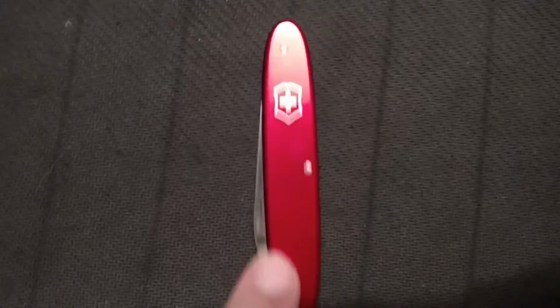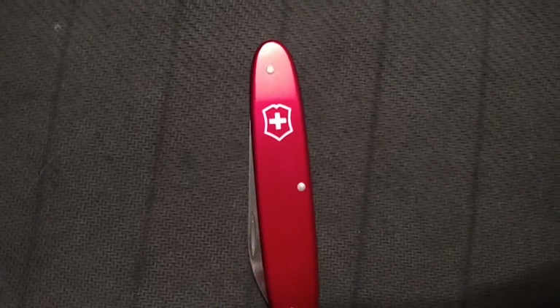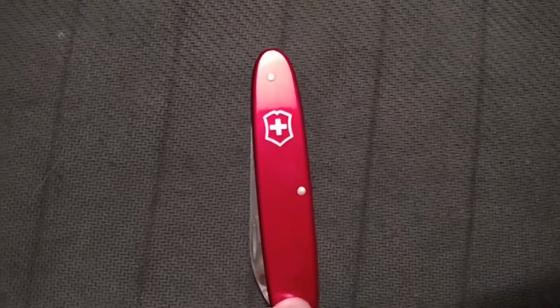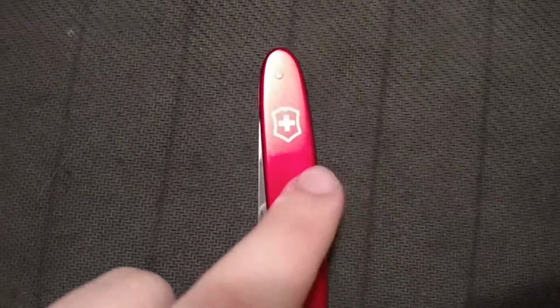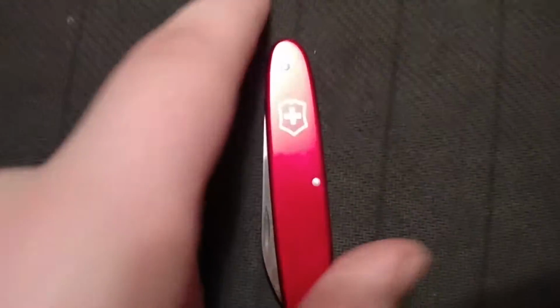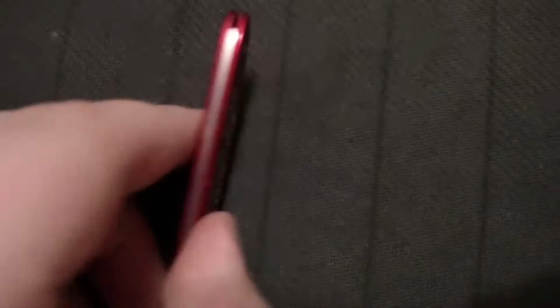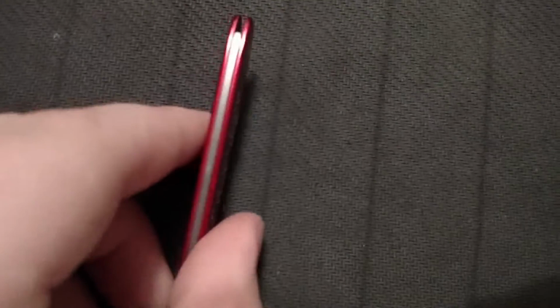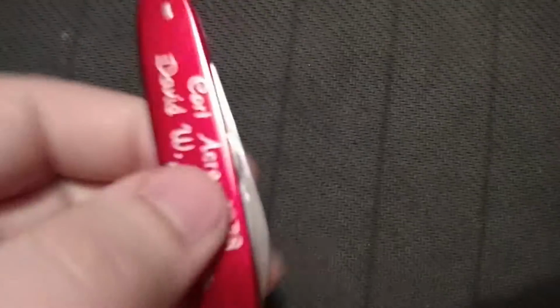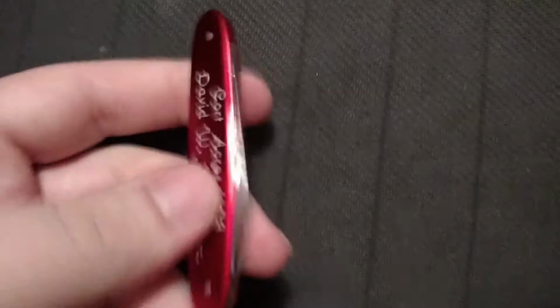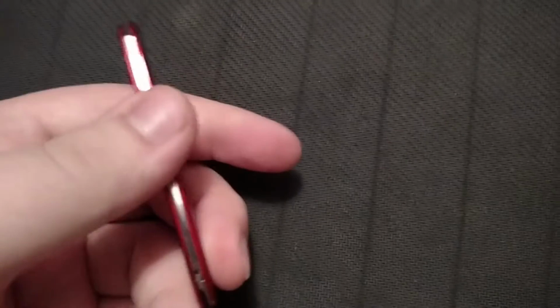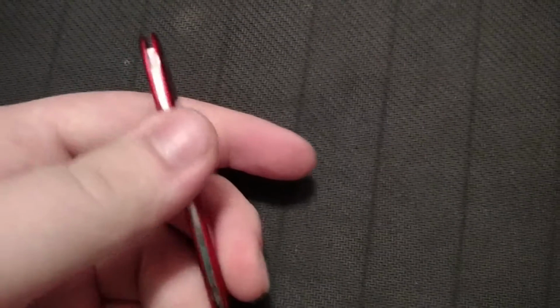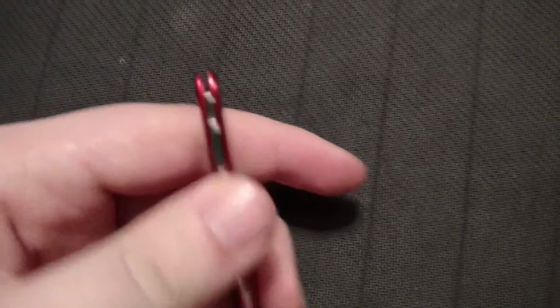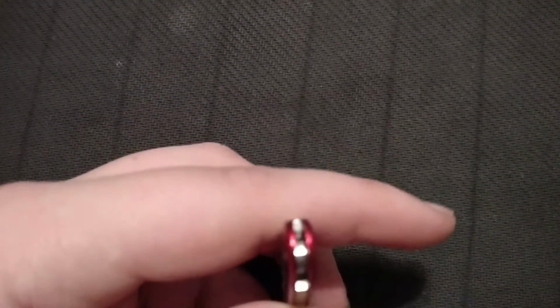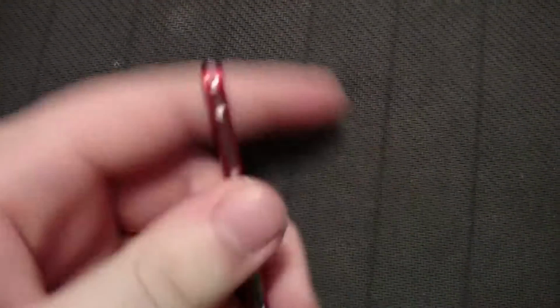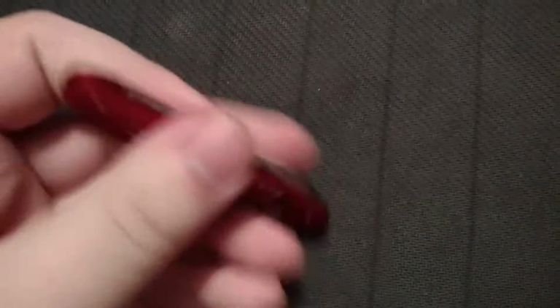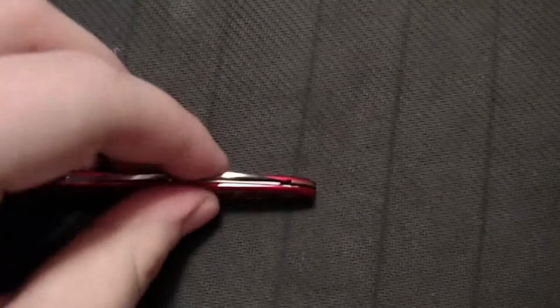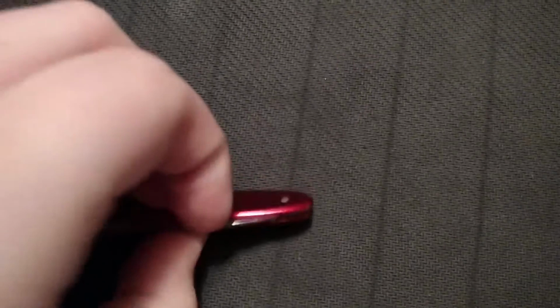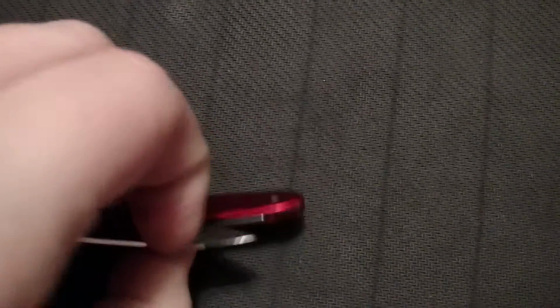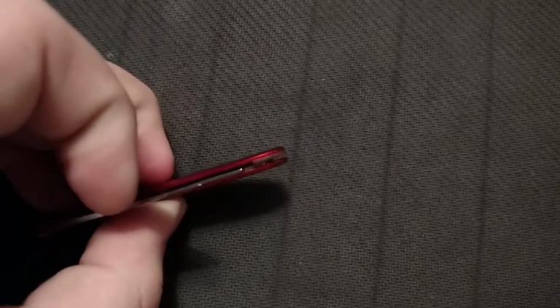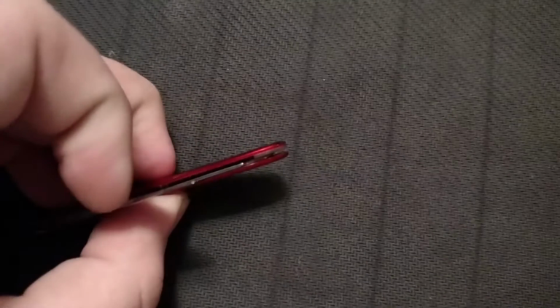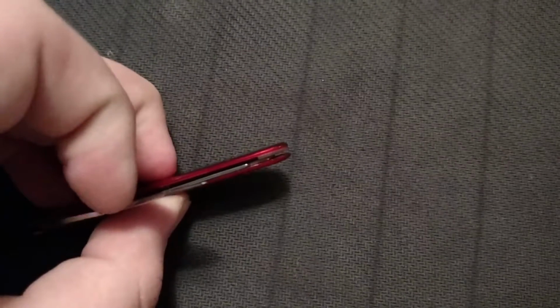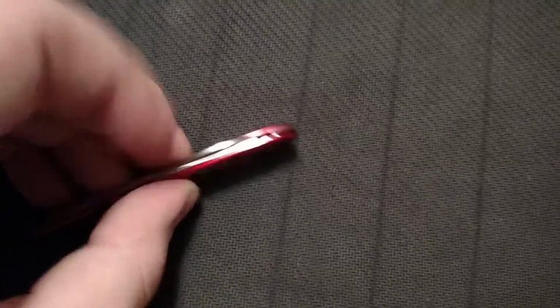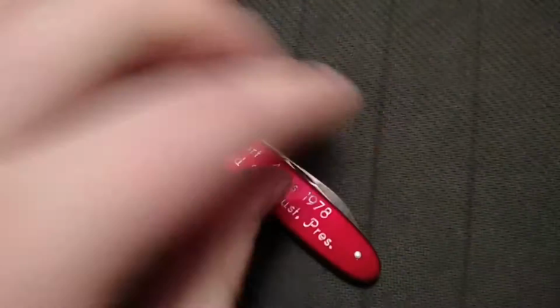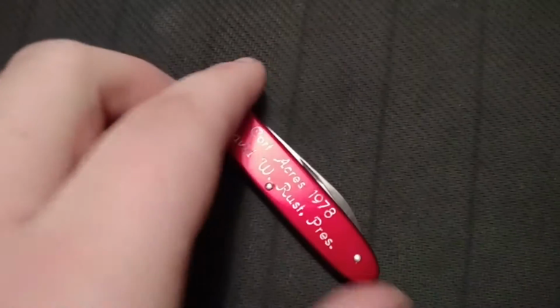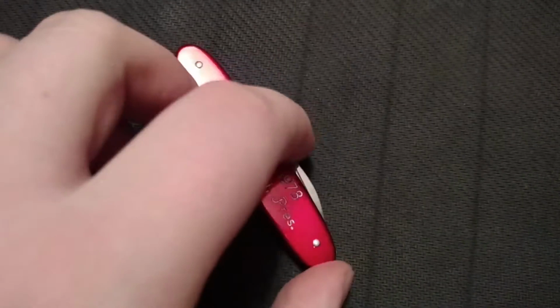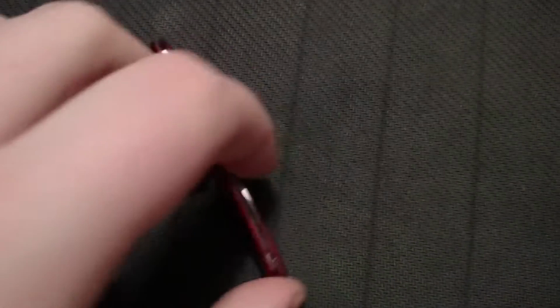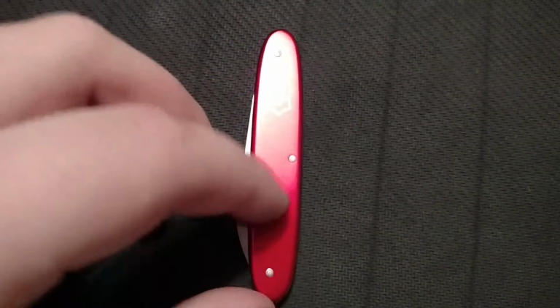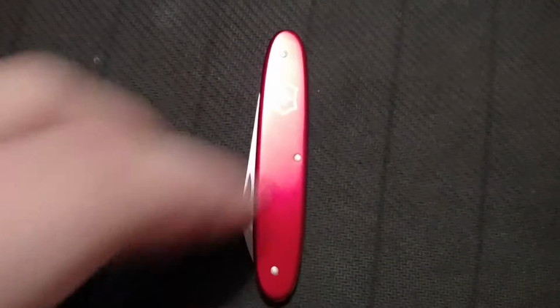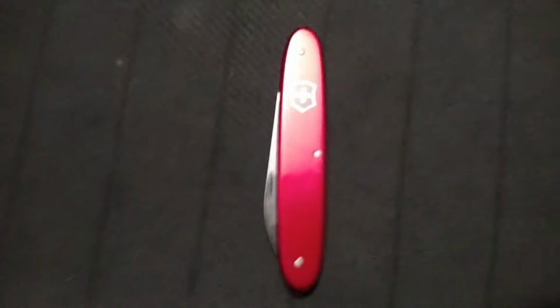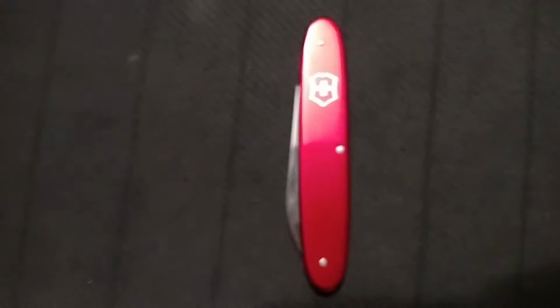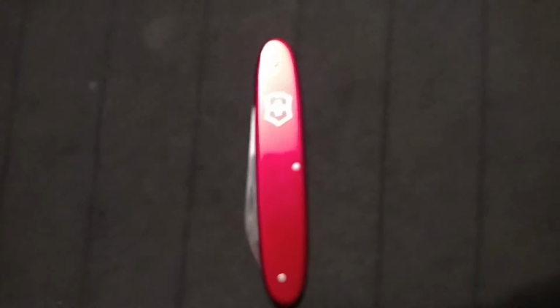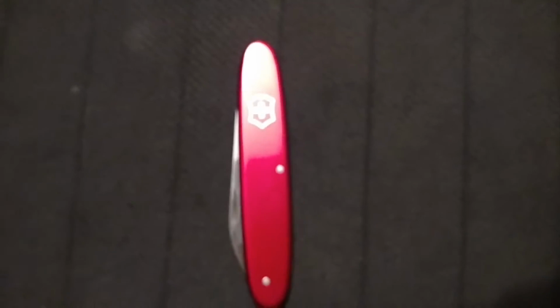It does have the pins in it, so it cannot be taken apart or cleaned very thoroughly unless you open the blades and just kind of swipe through to clean it out. But that is the Victorinox Buddy.